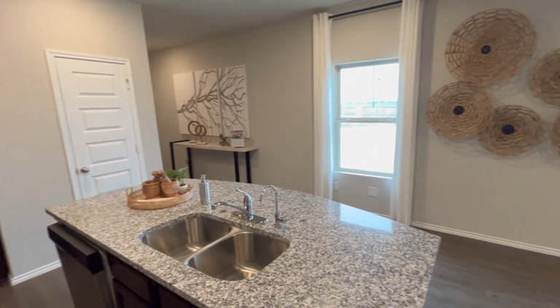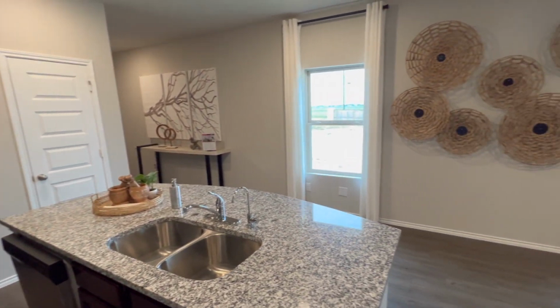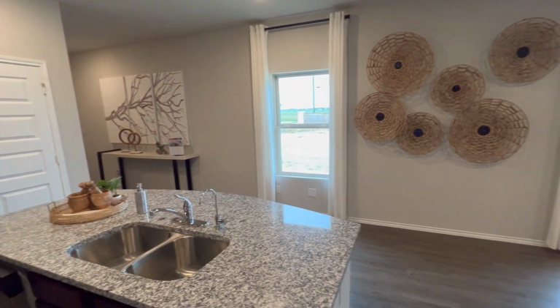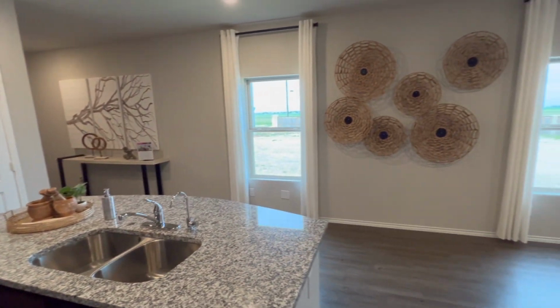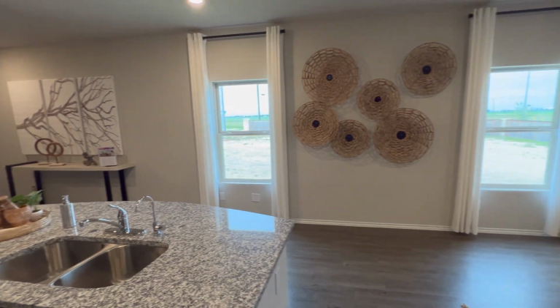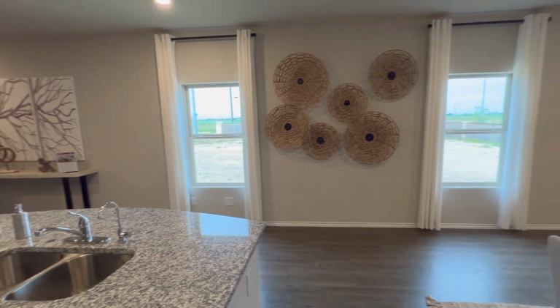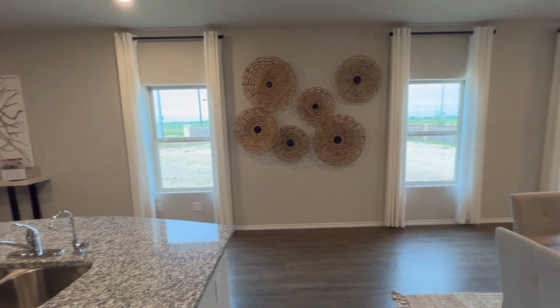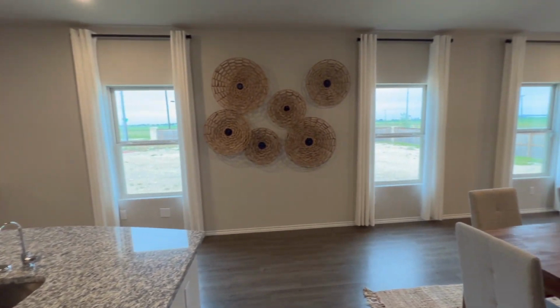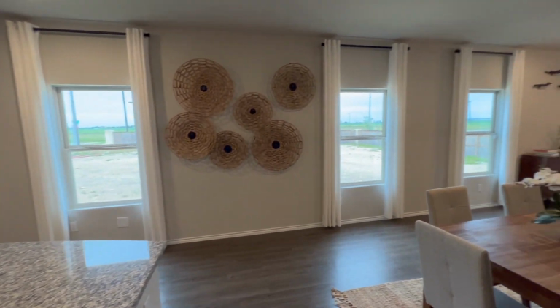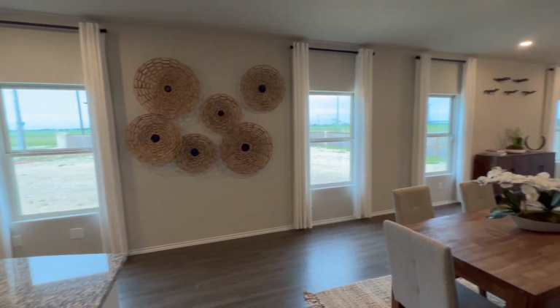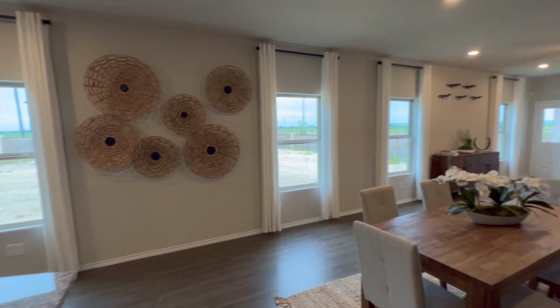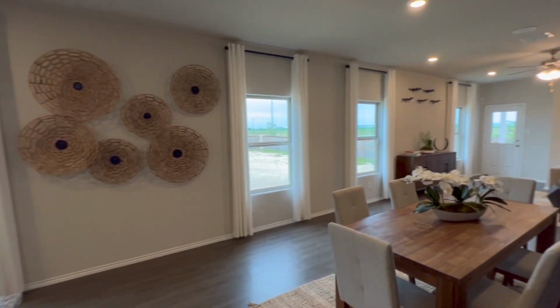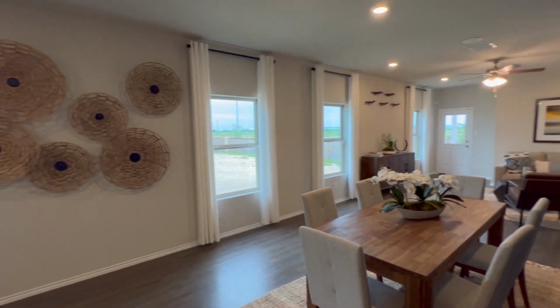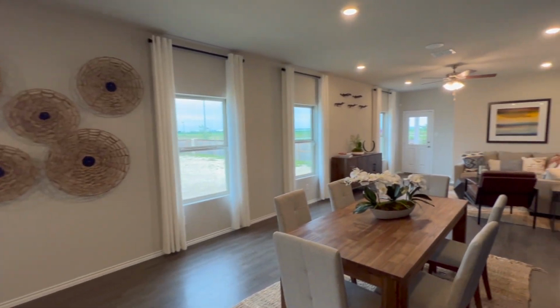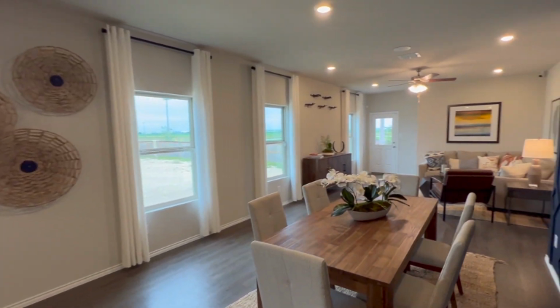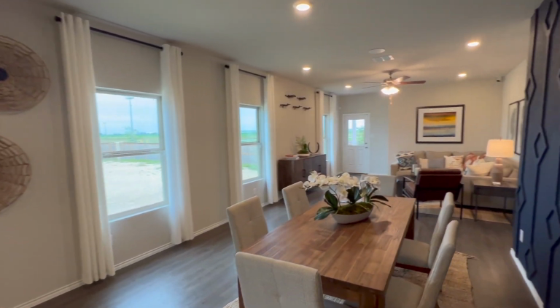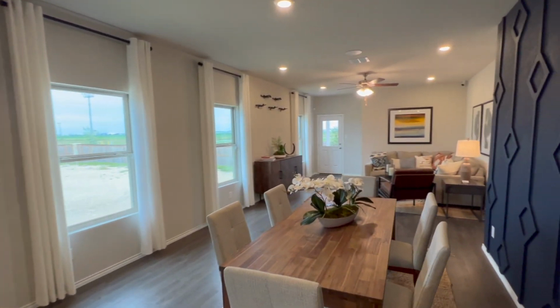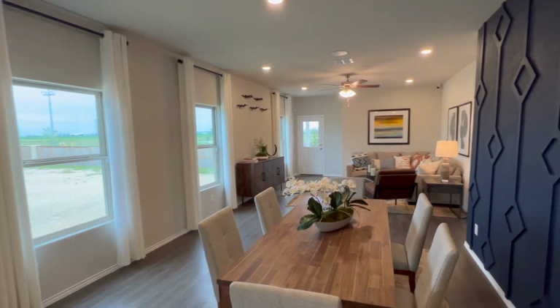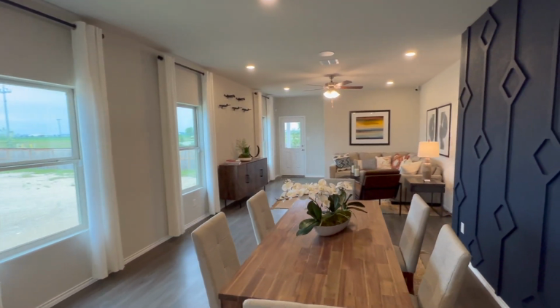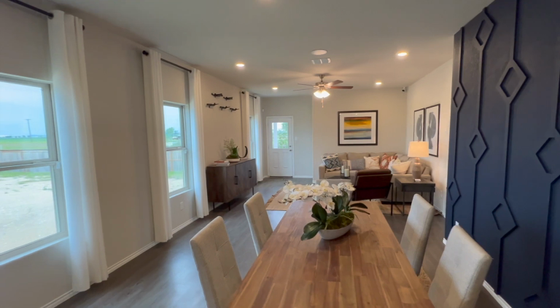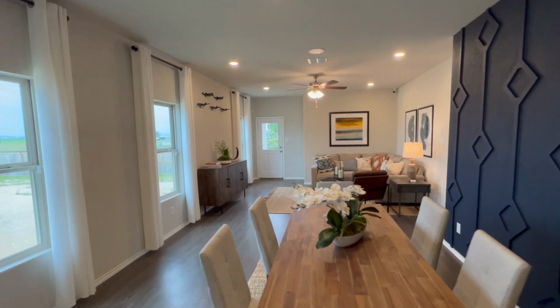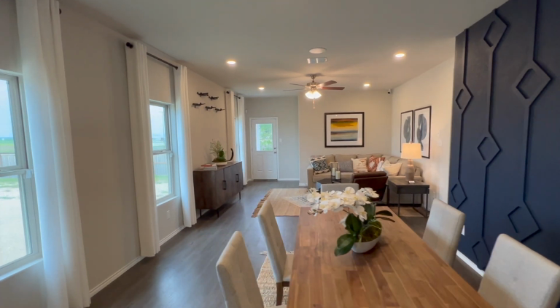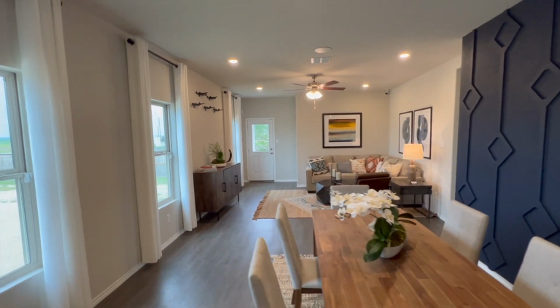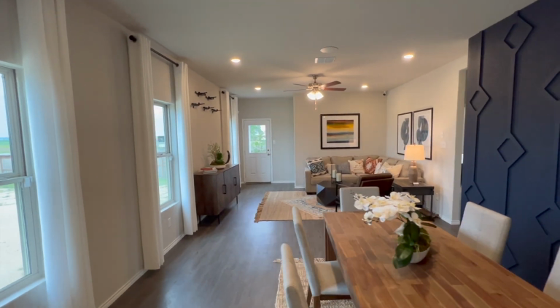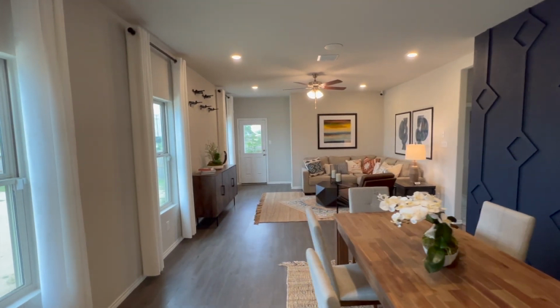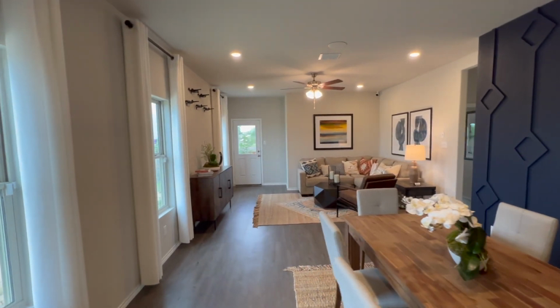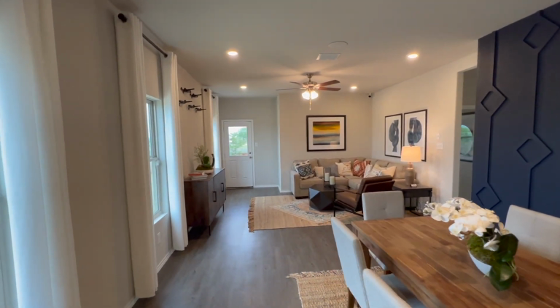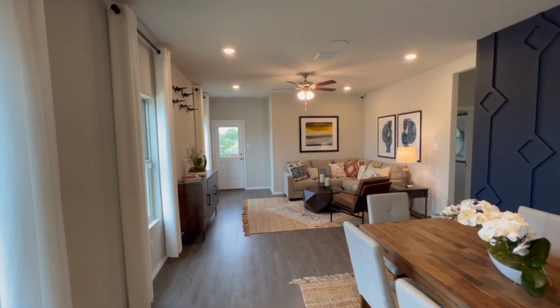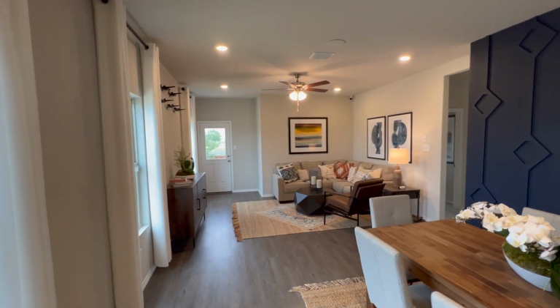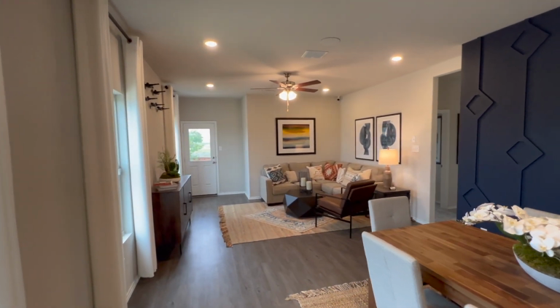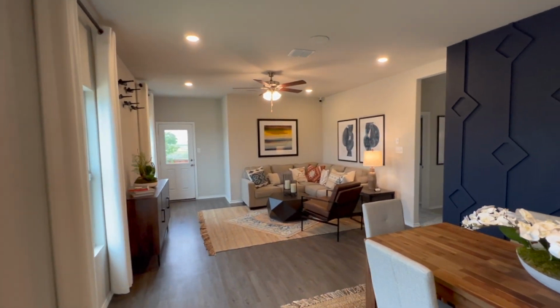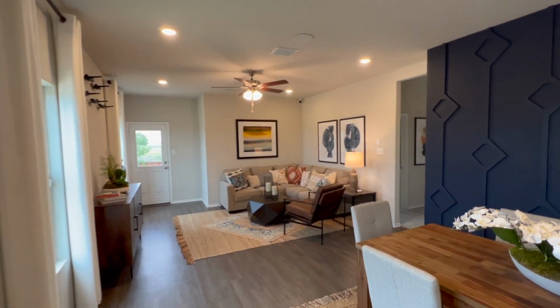Legend Homes are building for all stages of your life. With 11 floor plans to choose from, you are sure to find a style that suits your needs. And the best part? Homes are starting in the low 300s.